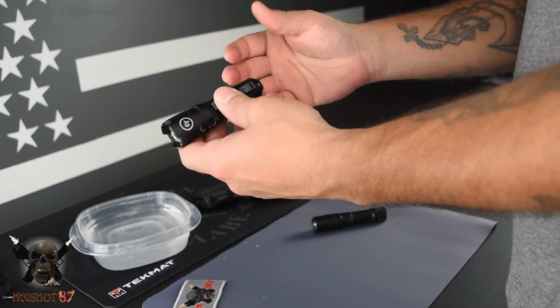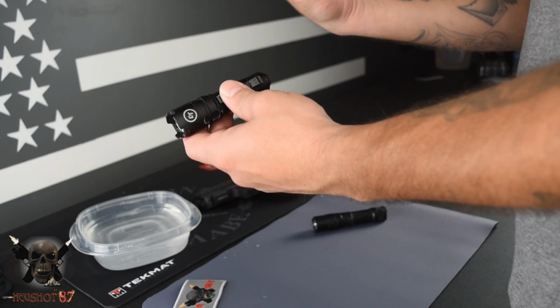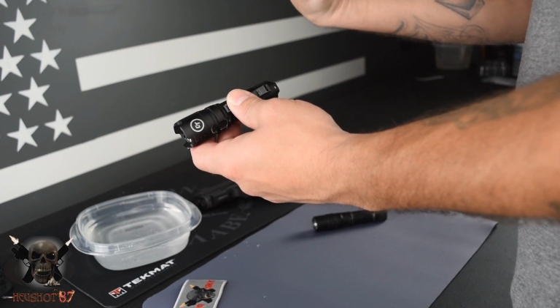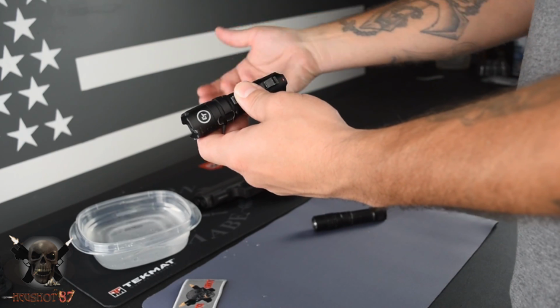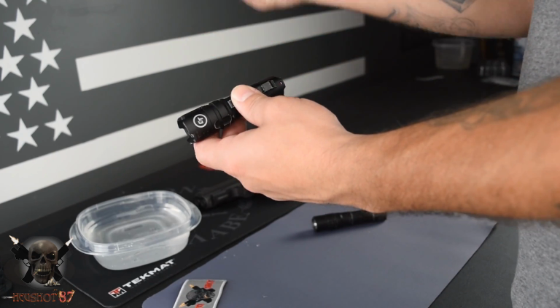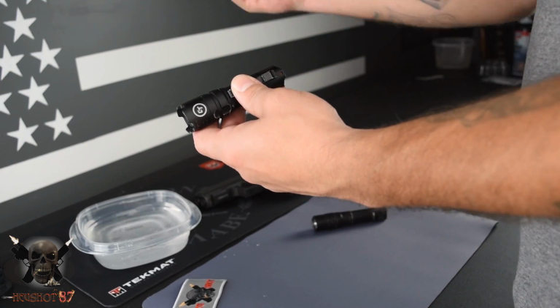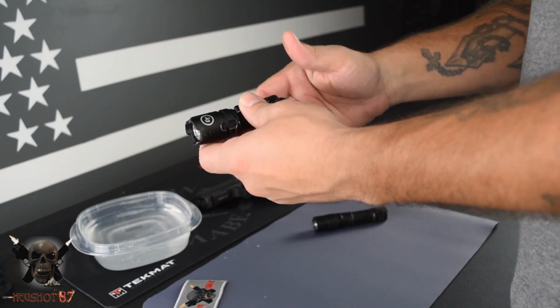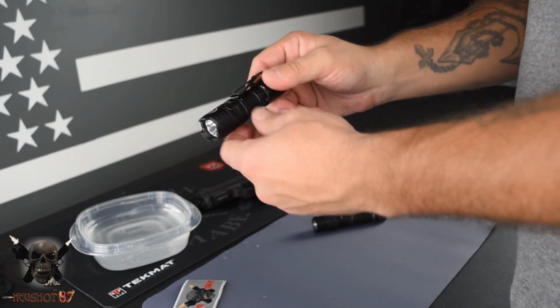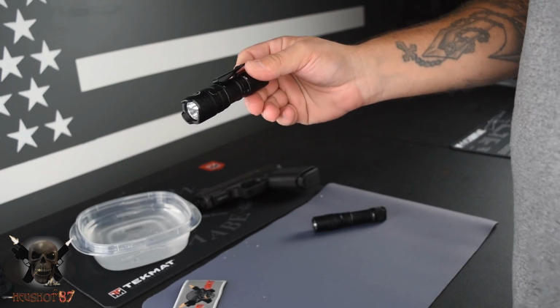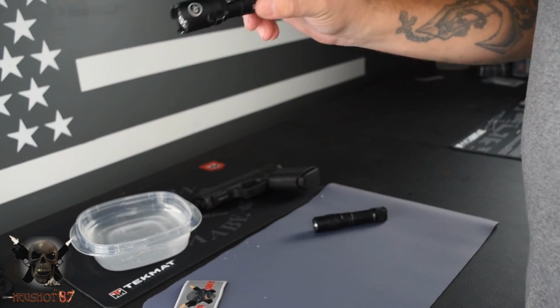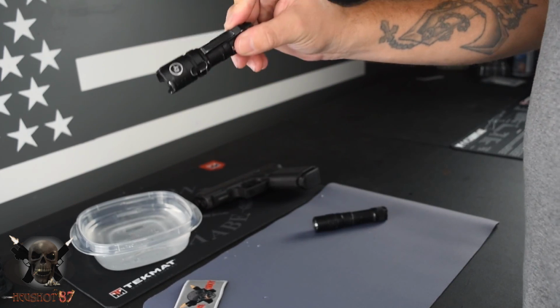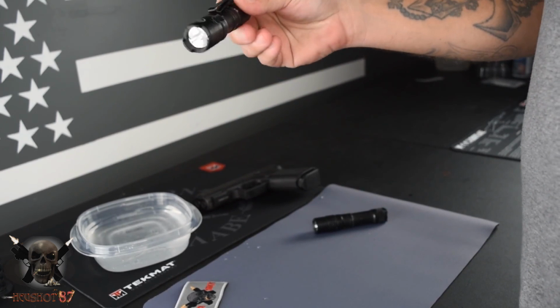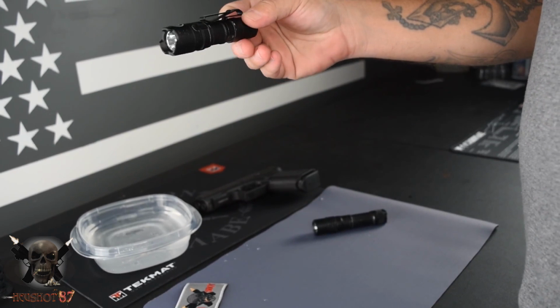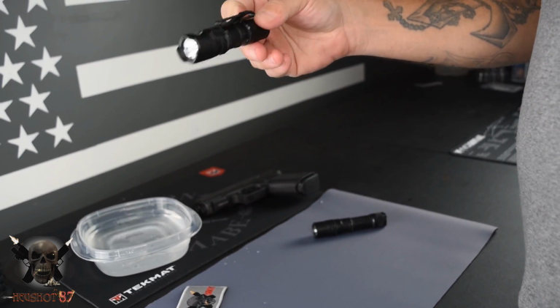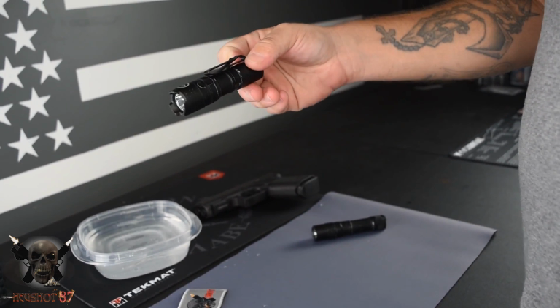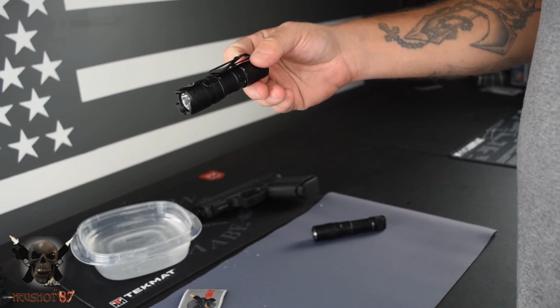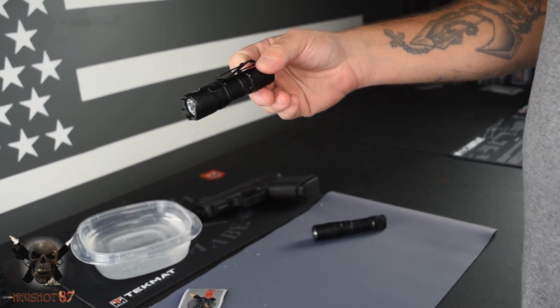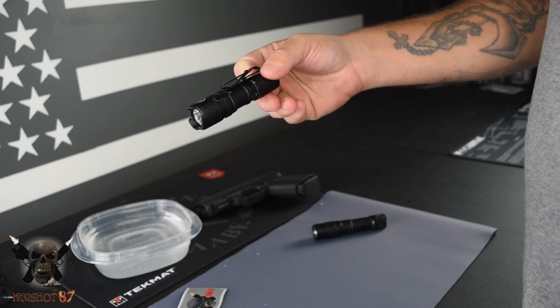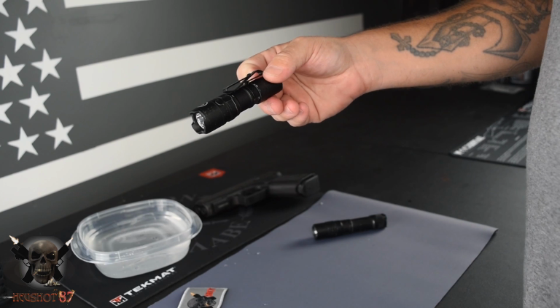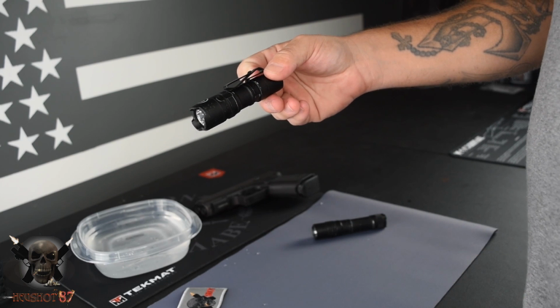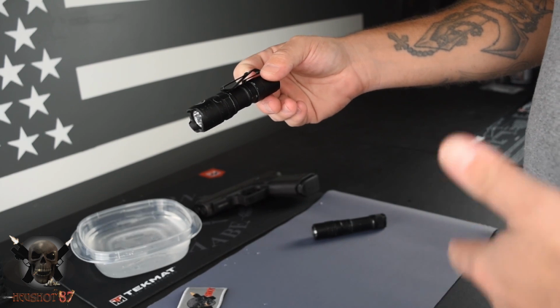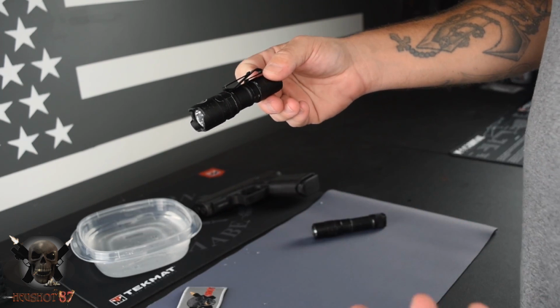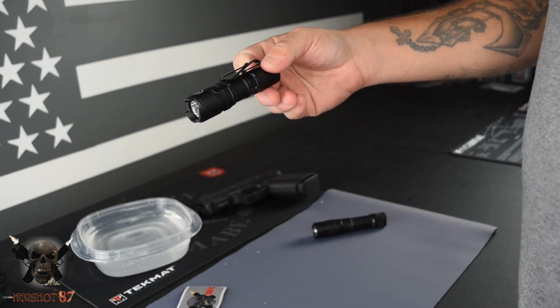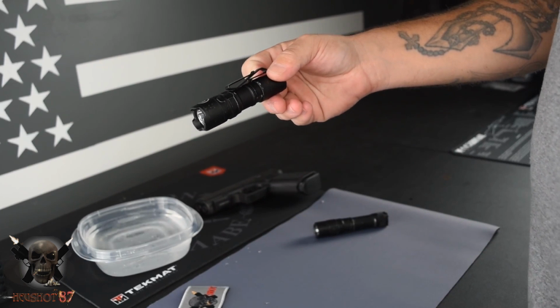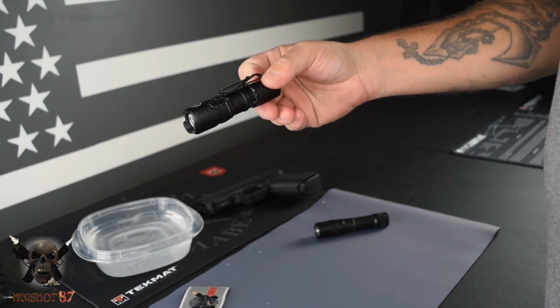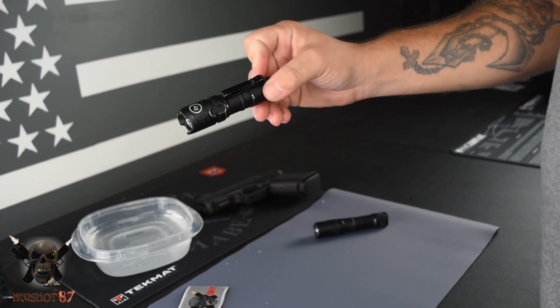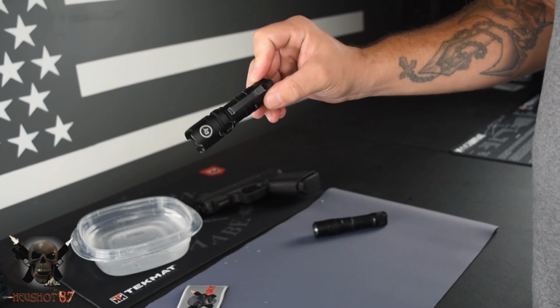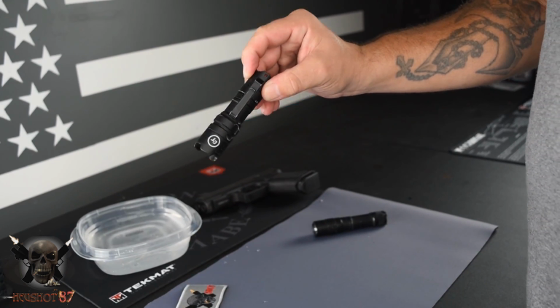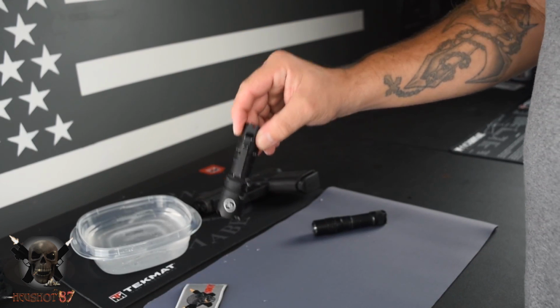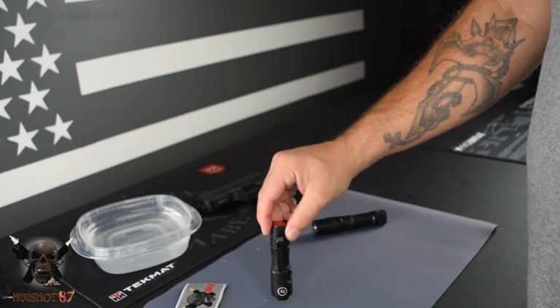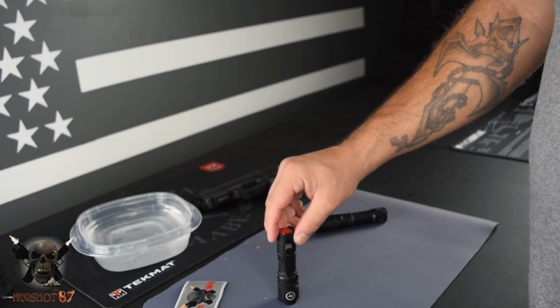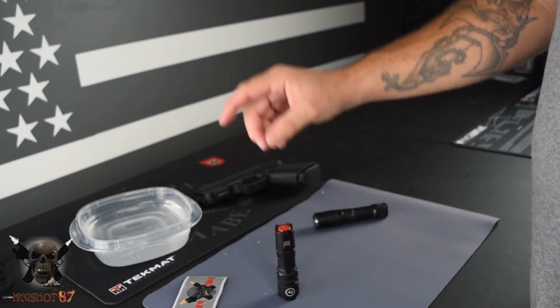If you want one, I've got a link down below — you can go over and check these out. If you have a Crimson Trace flashlight that you're carrying, let us know what you think about it down in the comments below. We will see y'all in the next one.